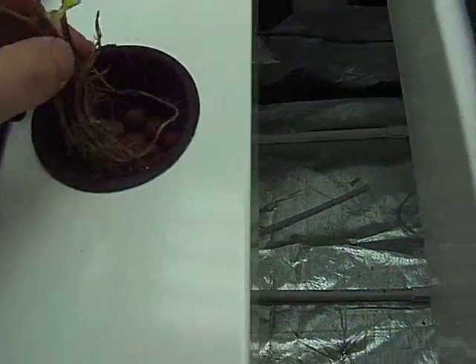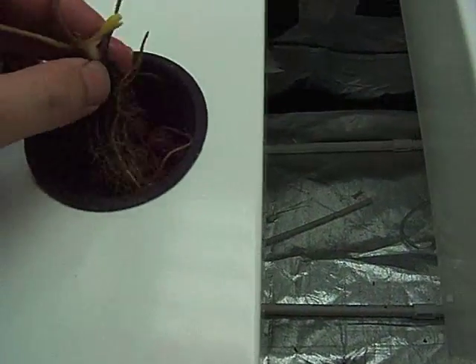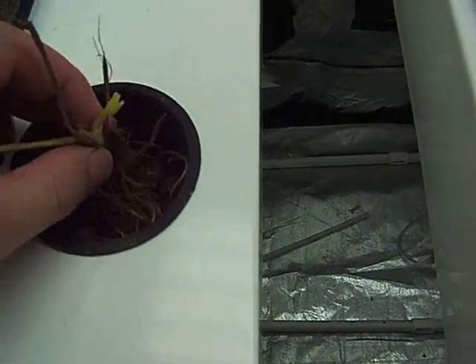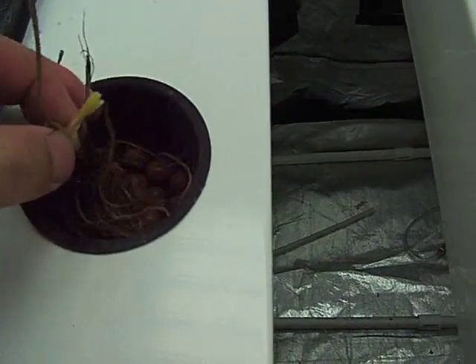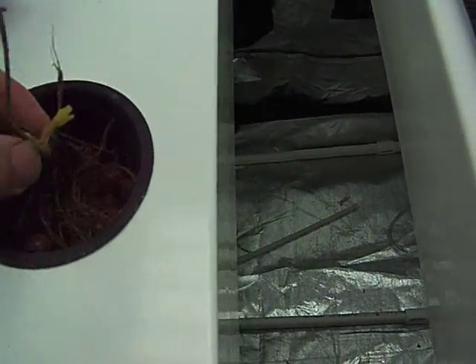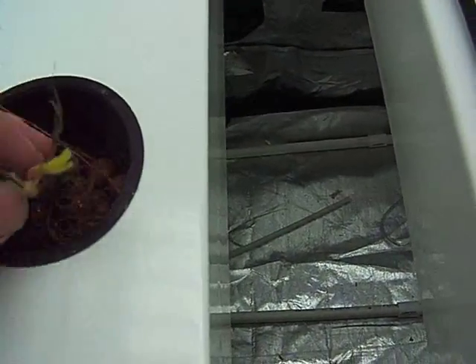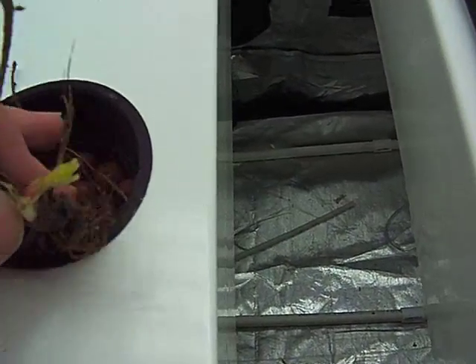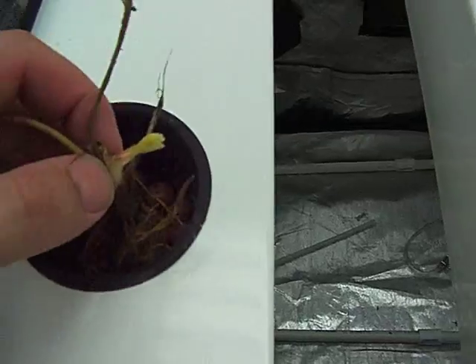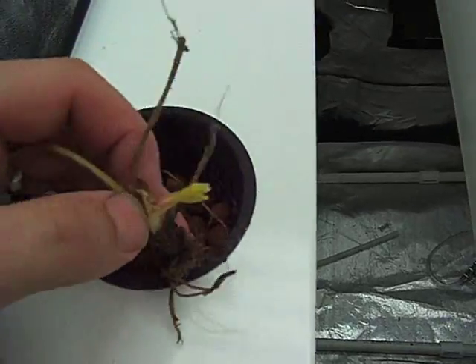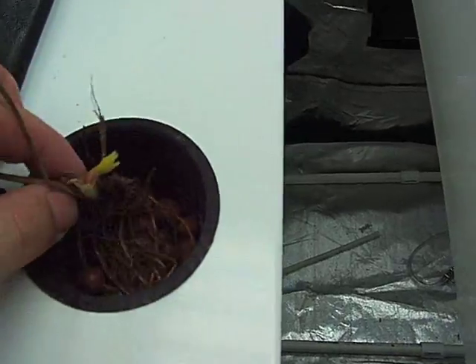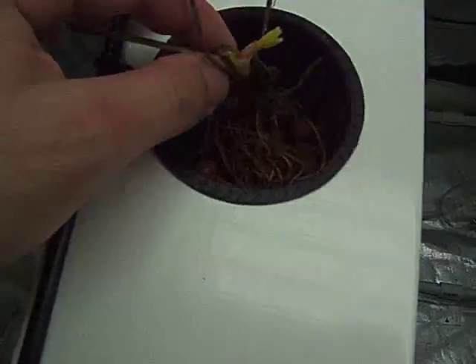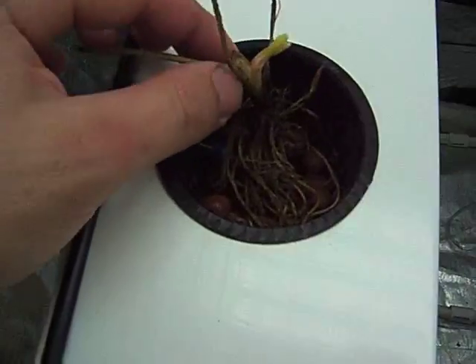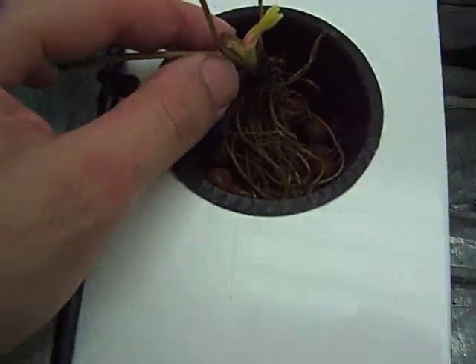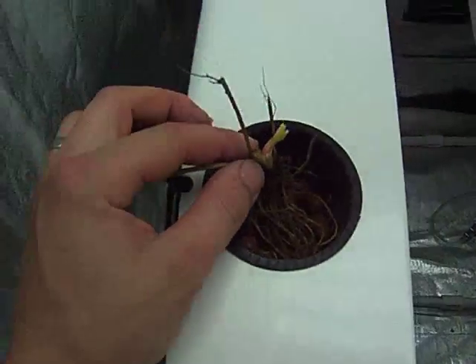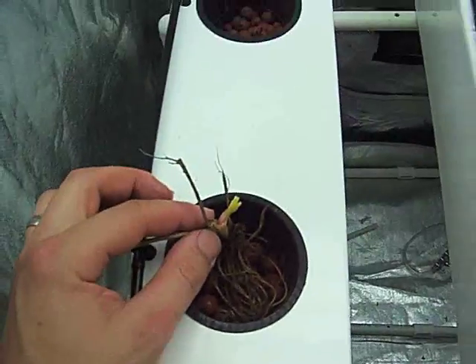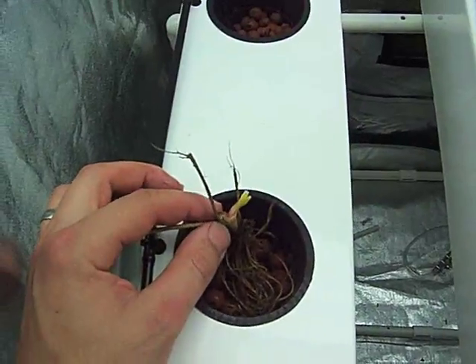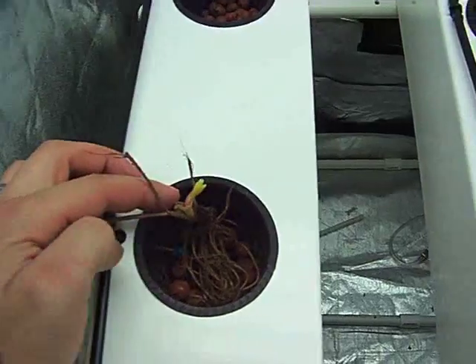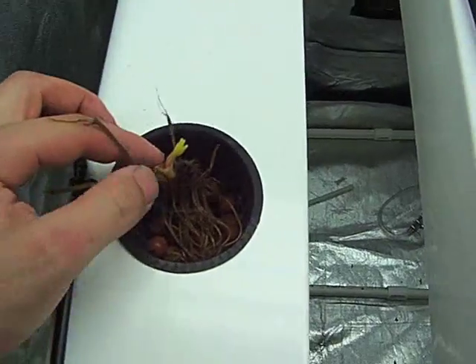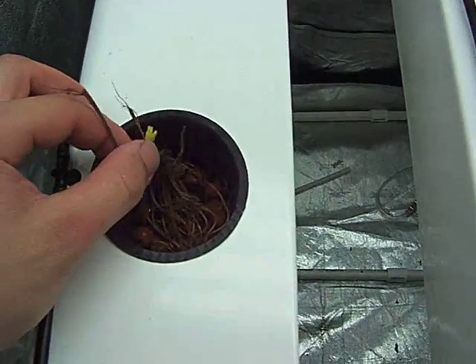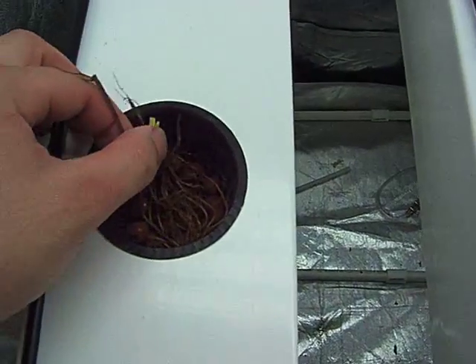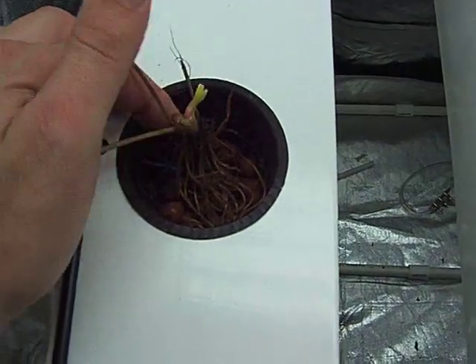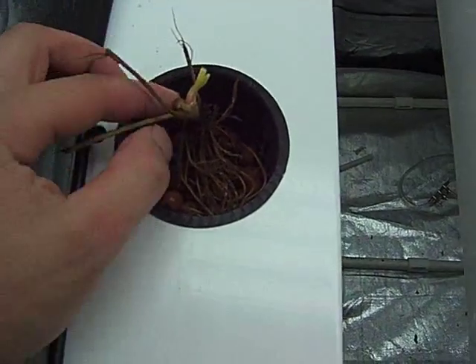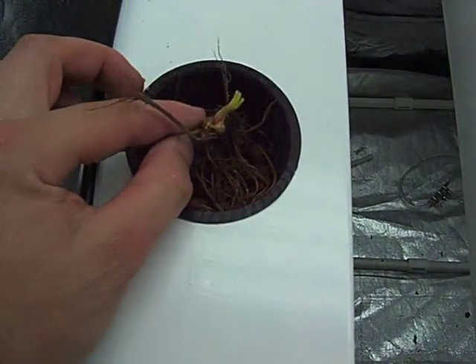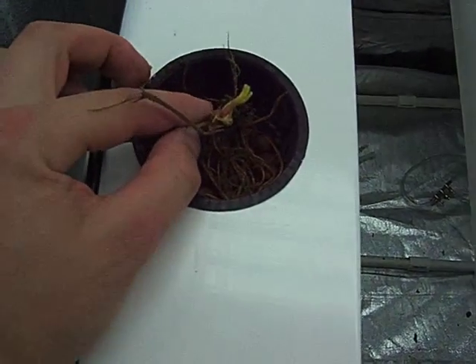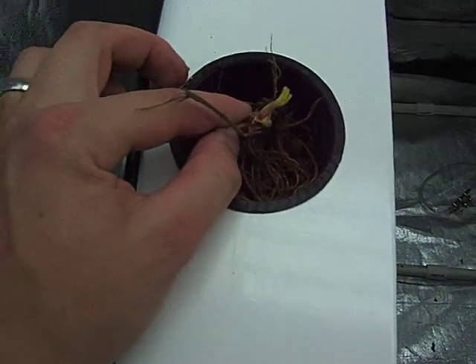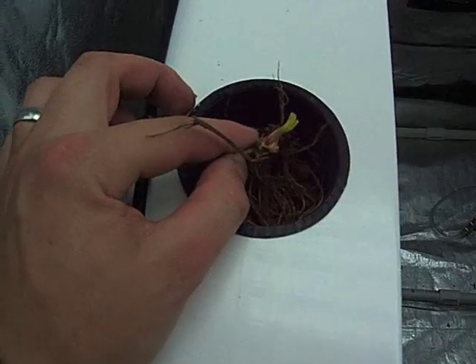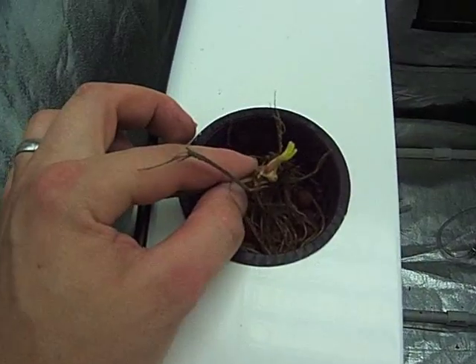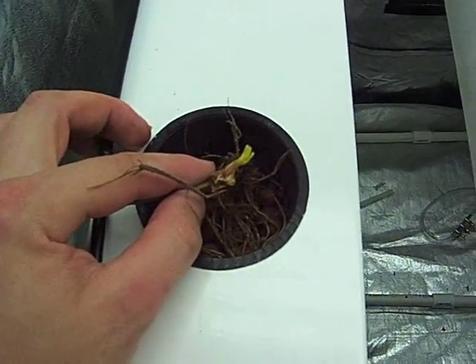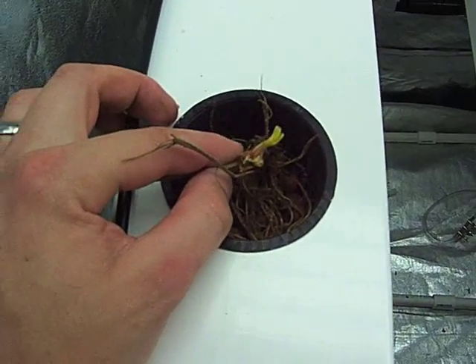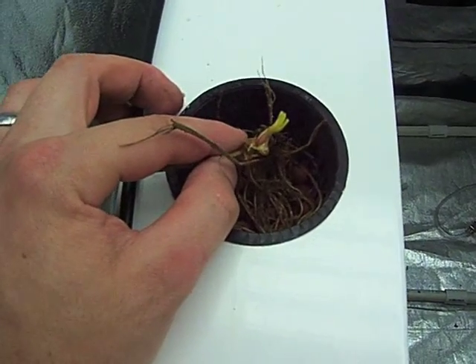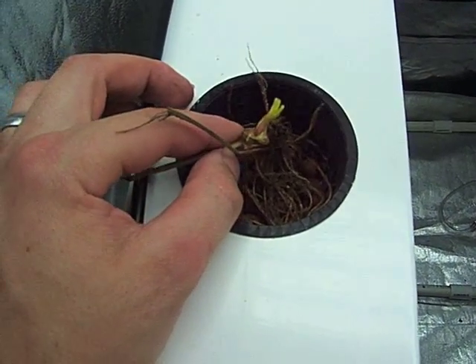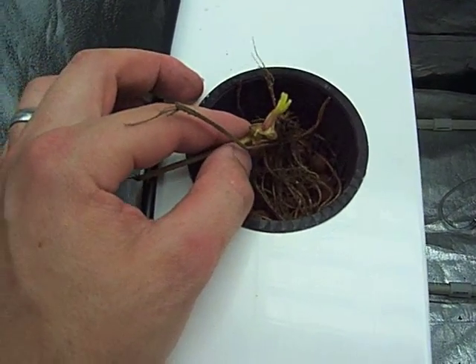I've just been setting them in here like so. I'm trying to keep the roots away from the sprayer if I can. I know they're going to grow towards it and tend to clog them up, but I can always remove them and clean them if I need to.